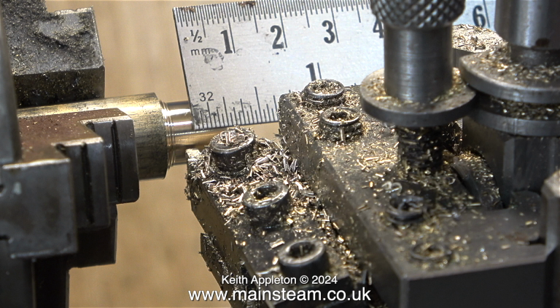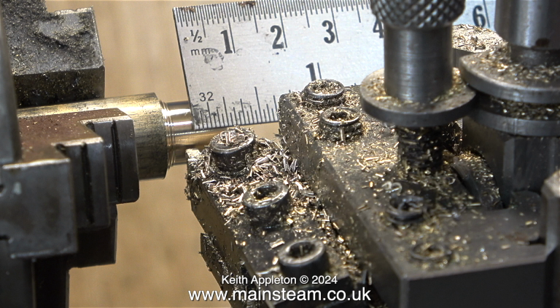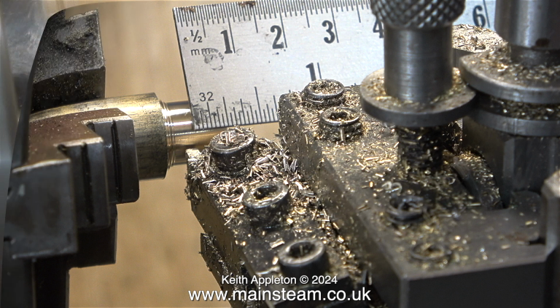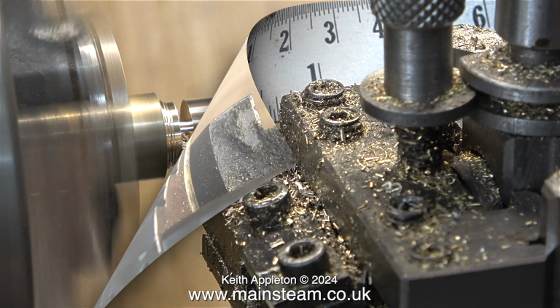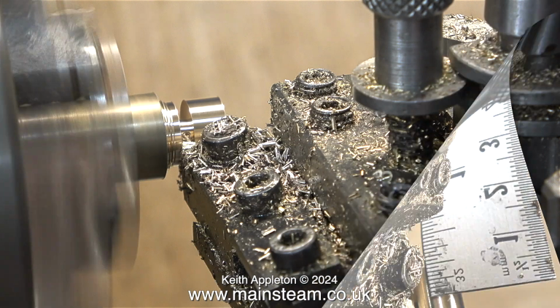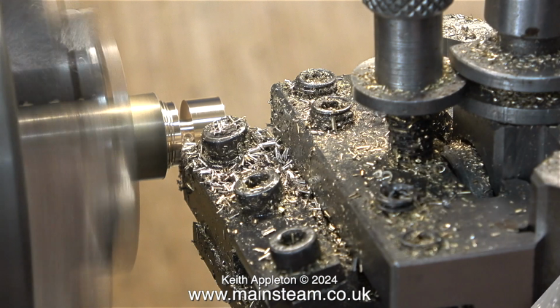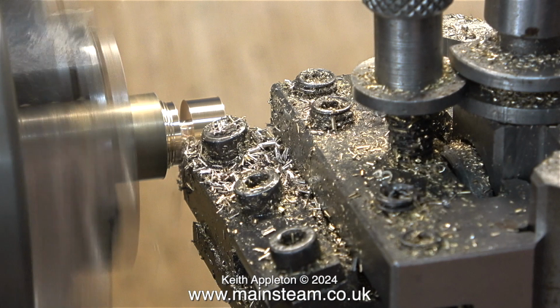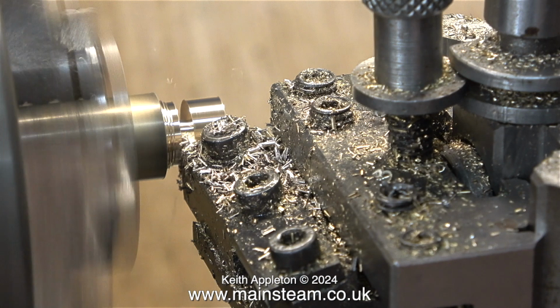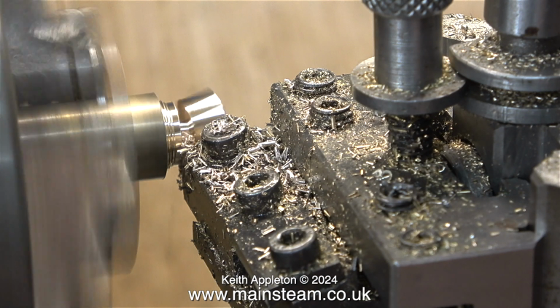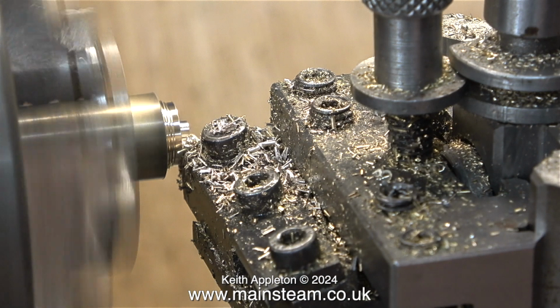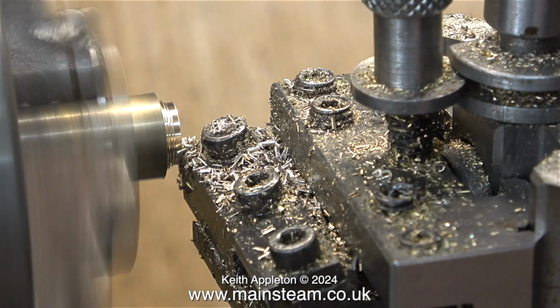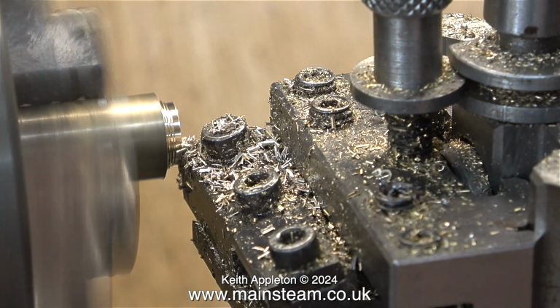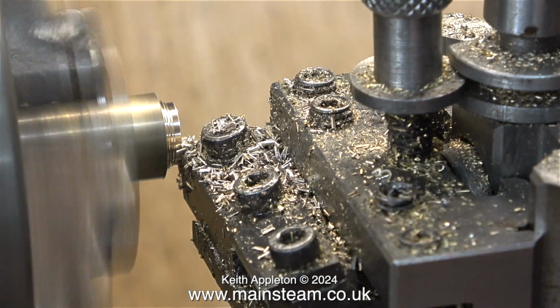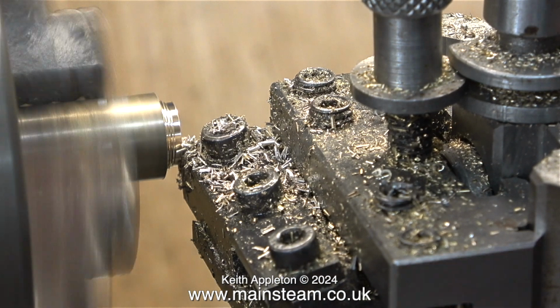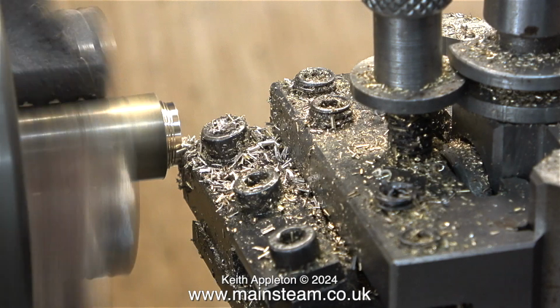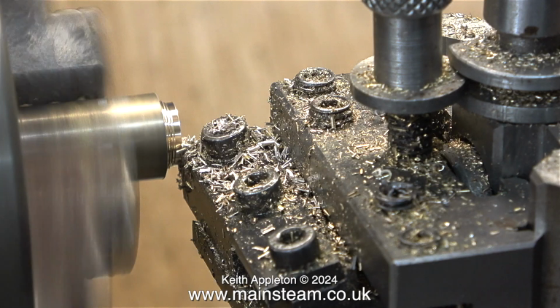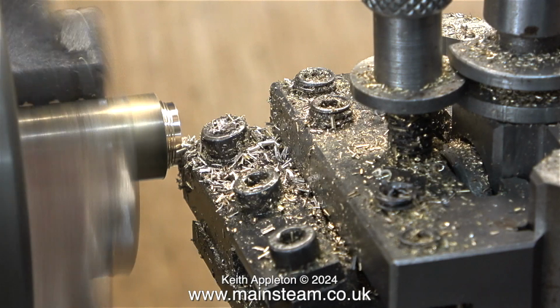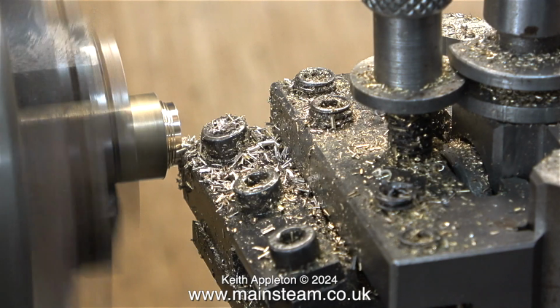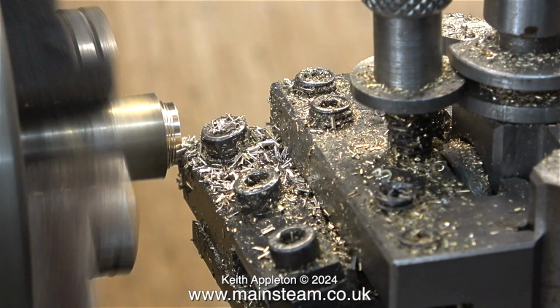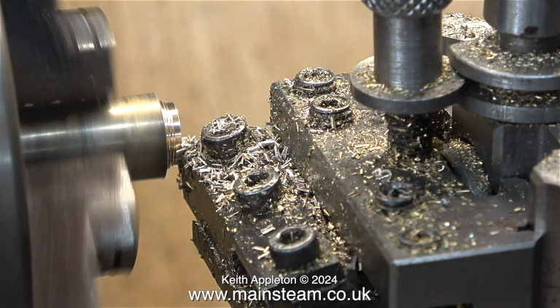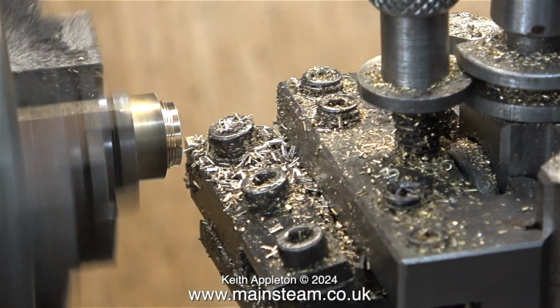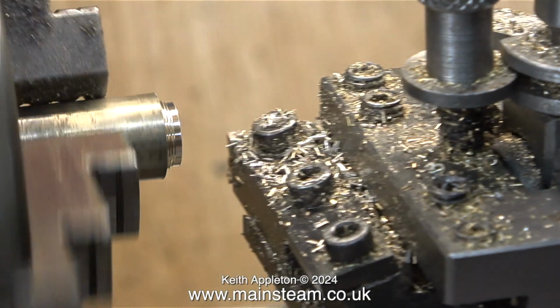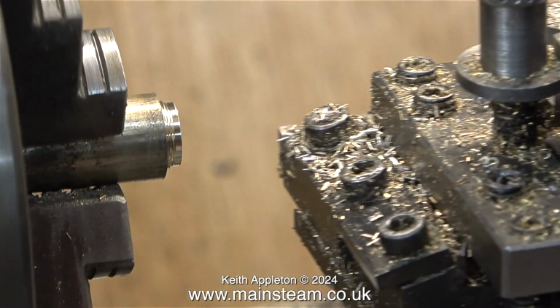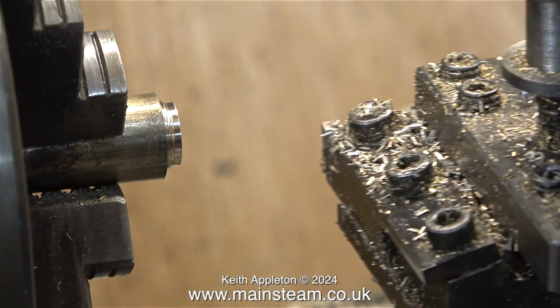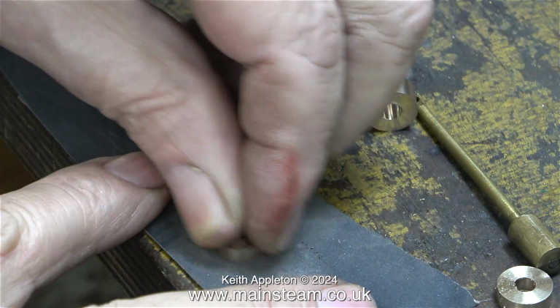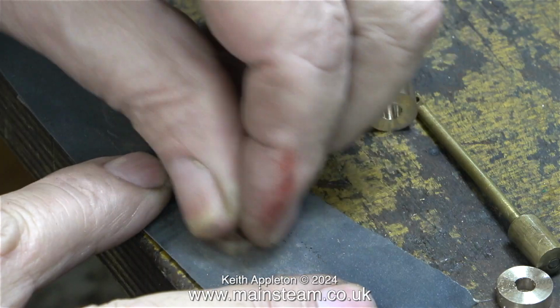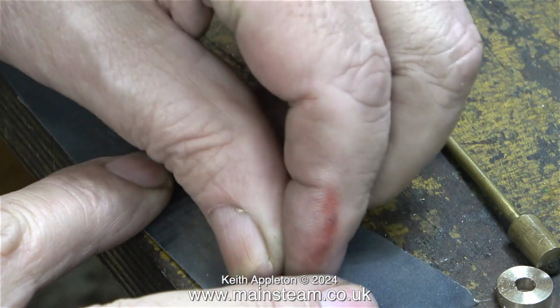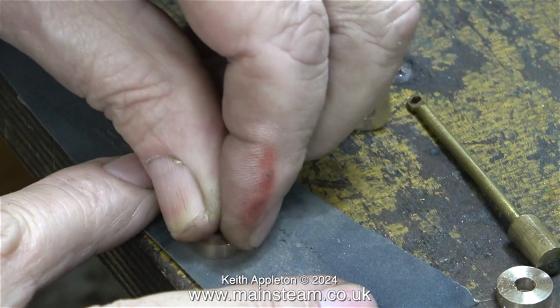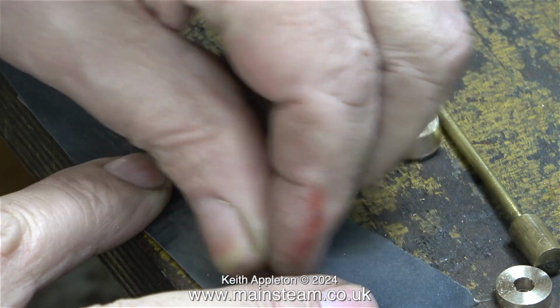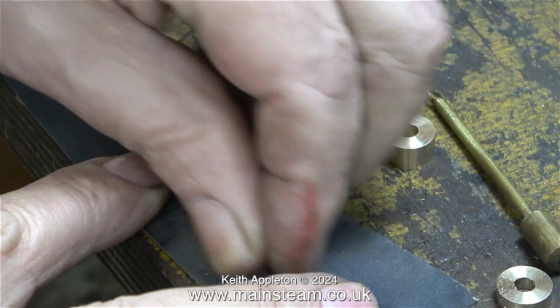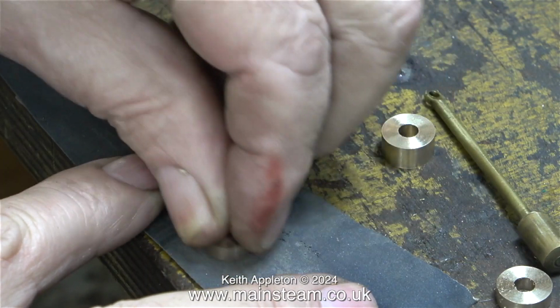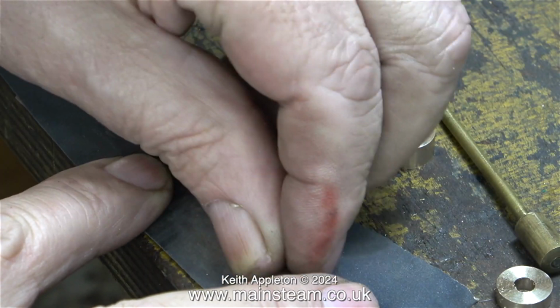Without this spacer in place the flywheel would rub against the boiler when it was running, and that is something to be avoided at all costs.